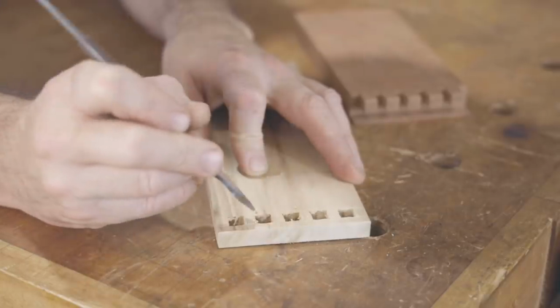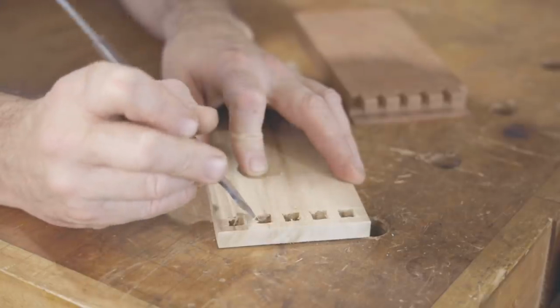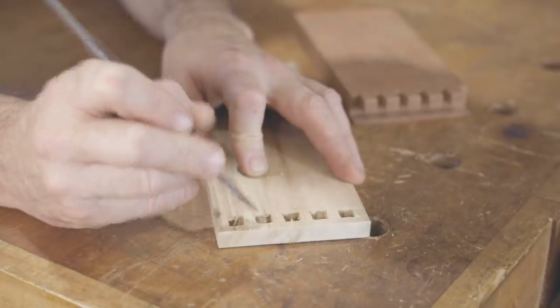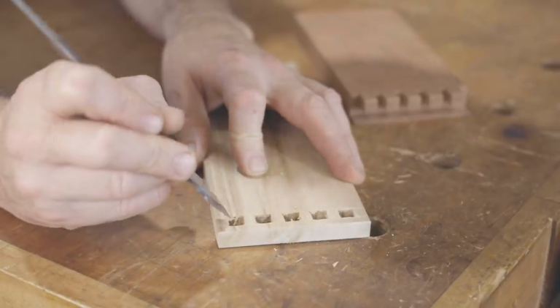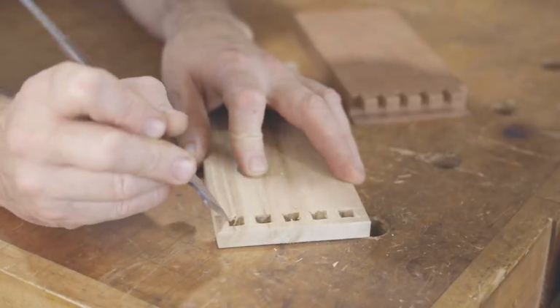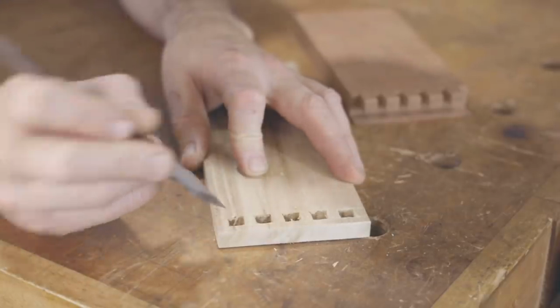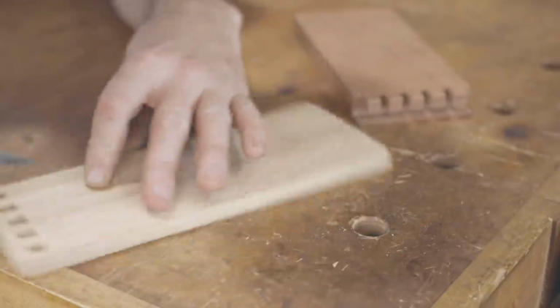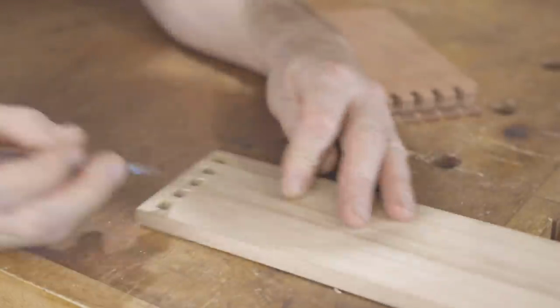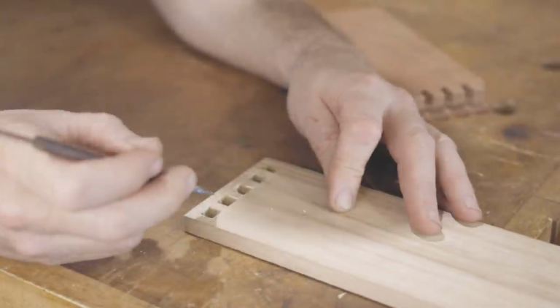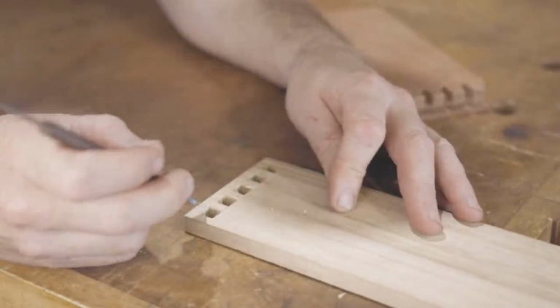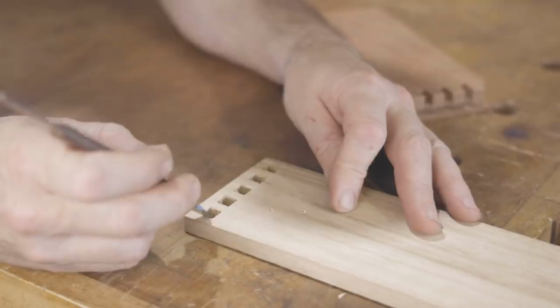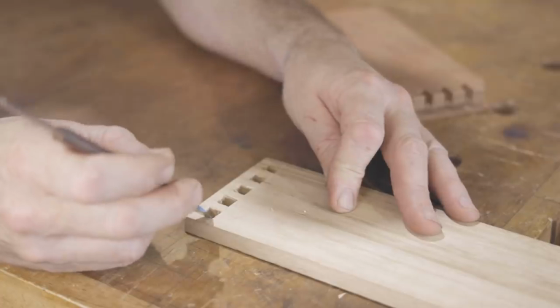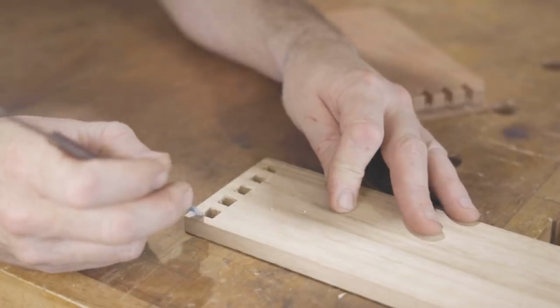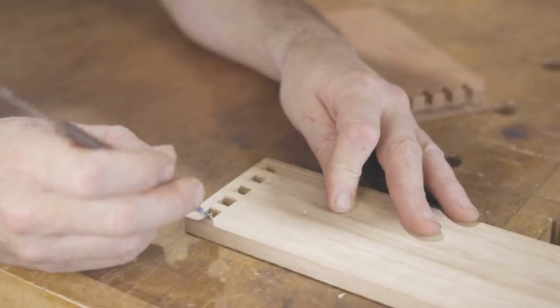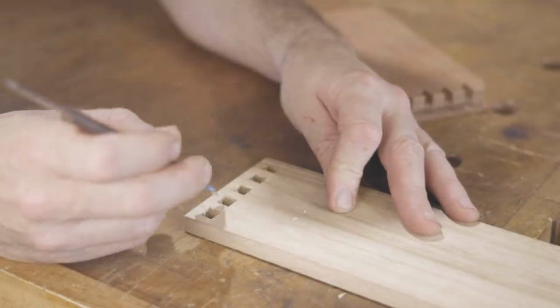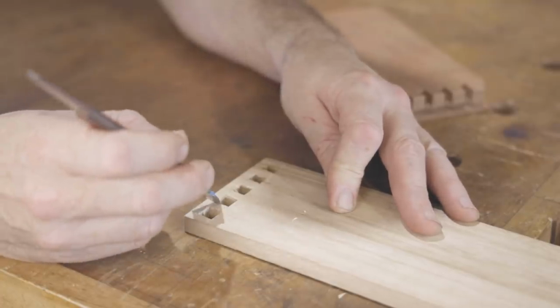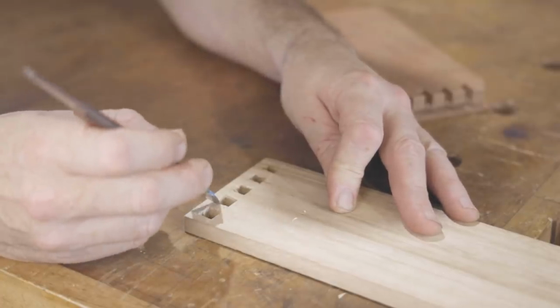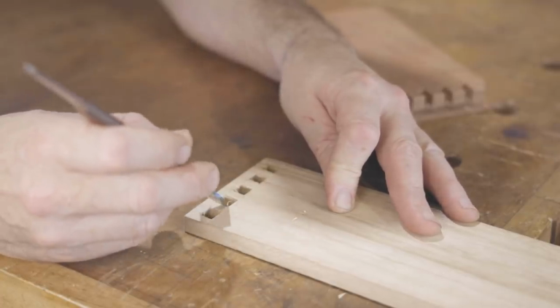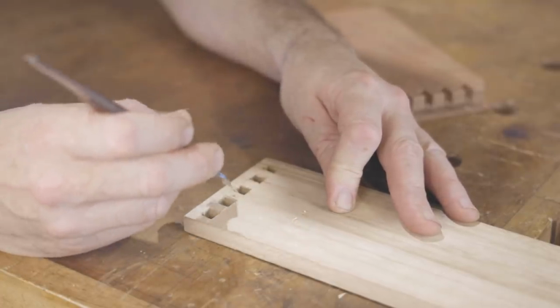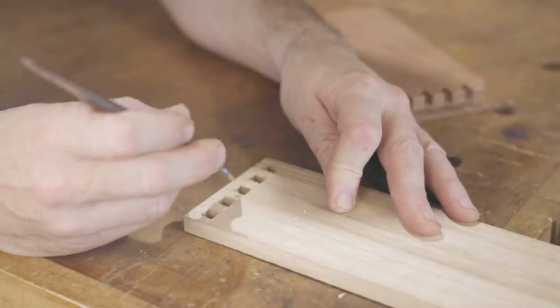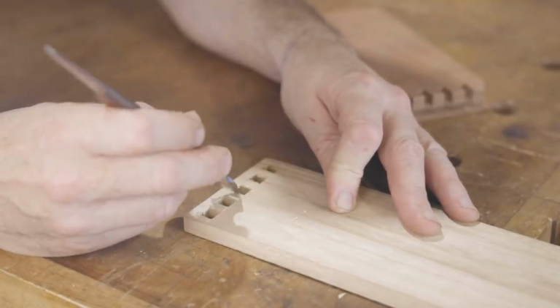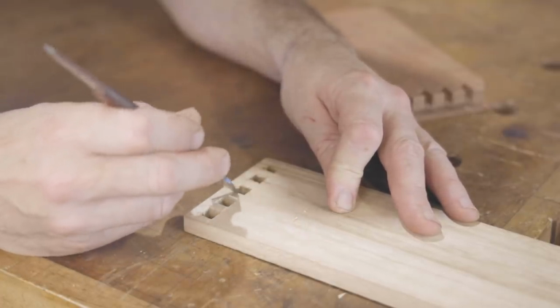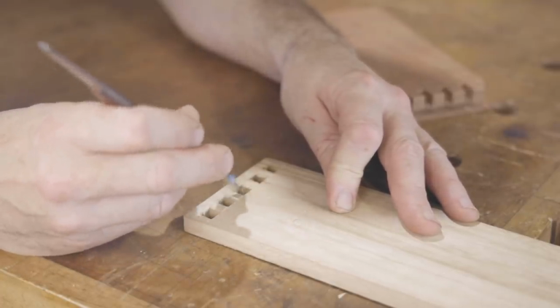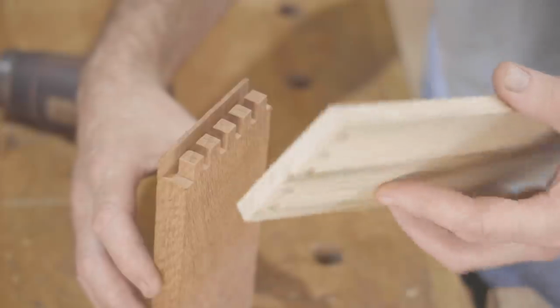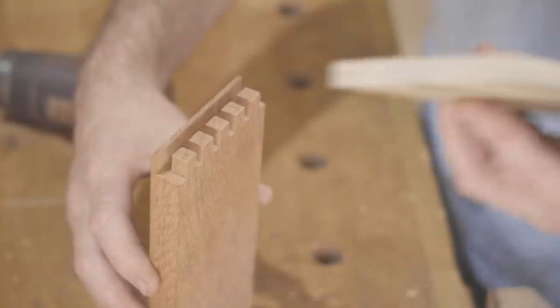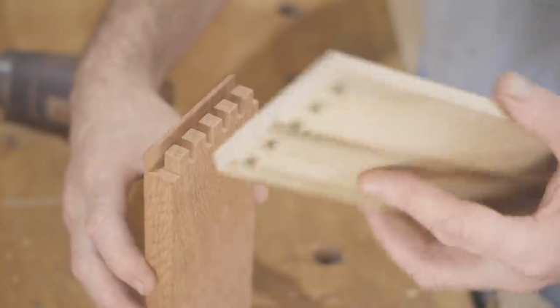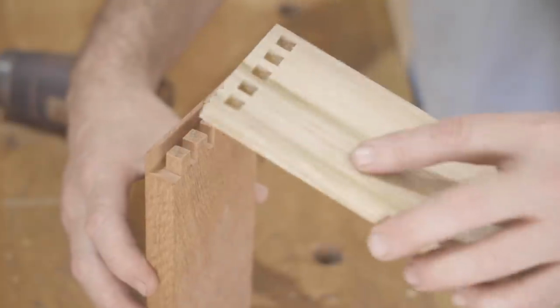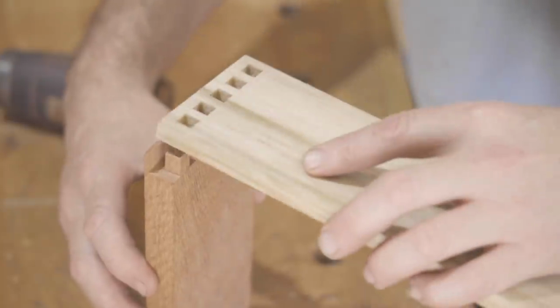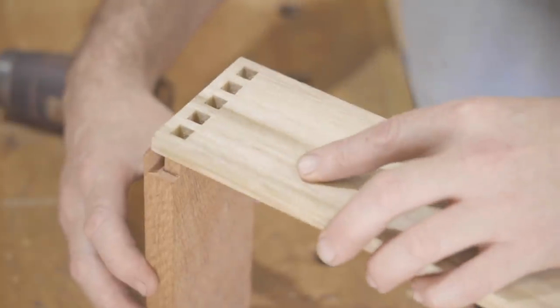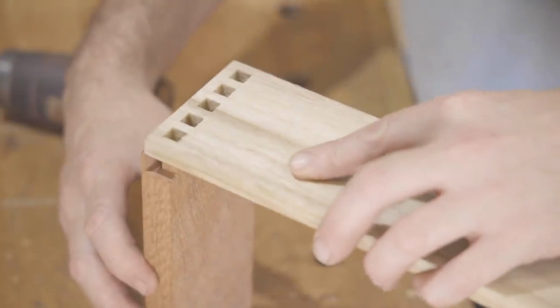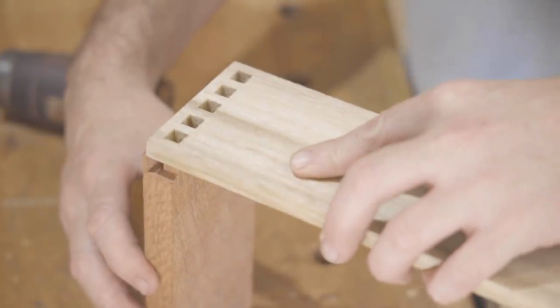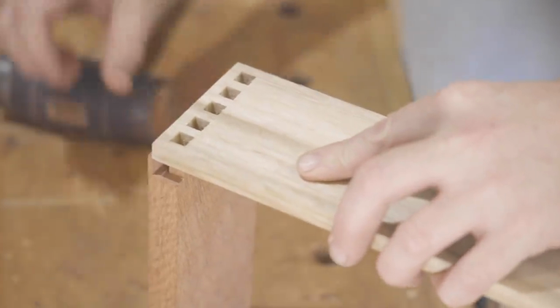I'll just ease the ends of the mortises over with my marking knife — it only takes a few seconds and the joint will go together easier. Fingers crossed it works — let's see if it goes together.